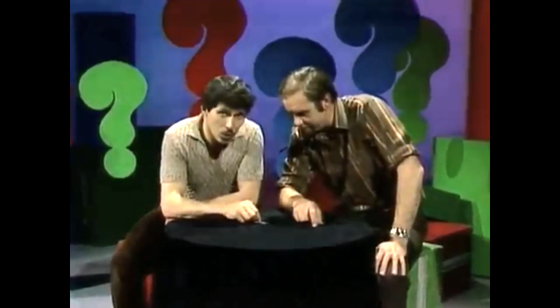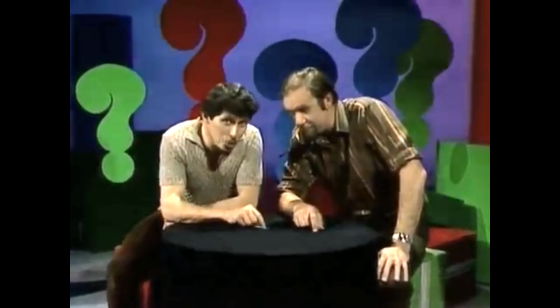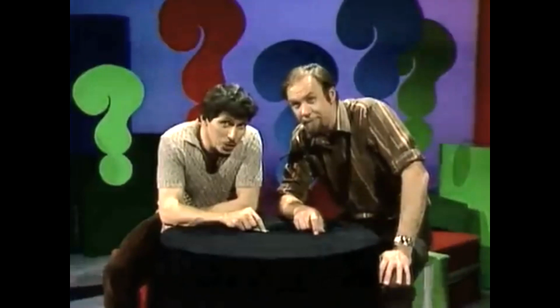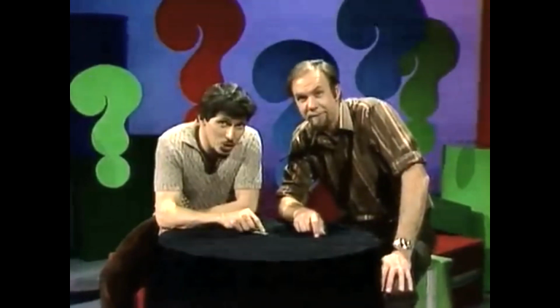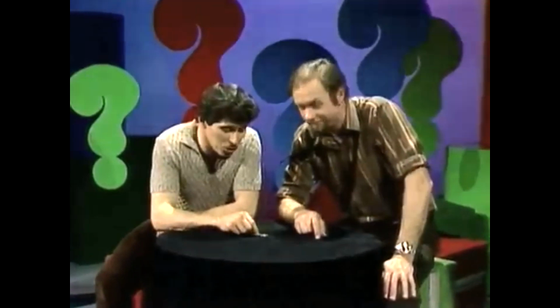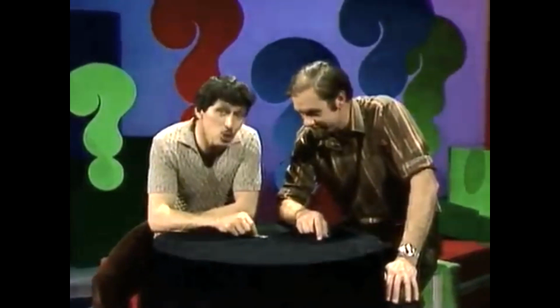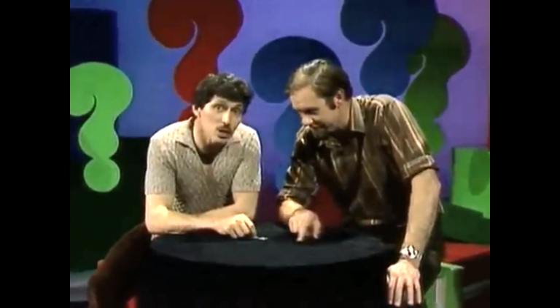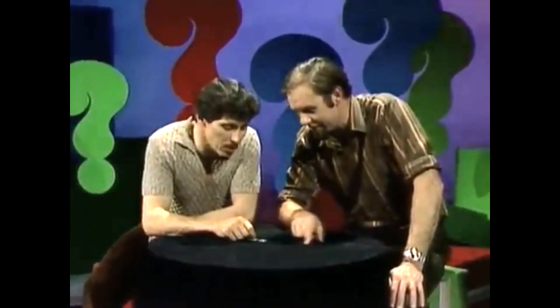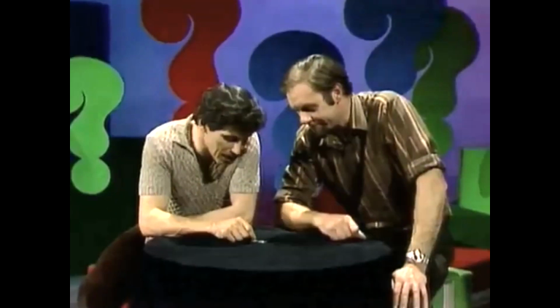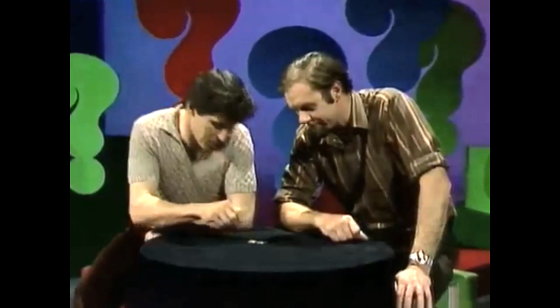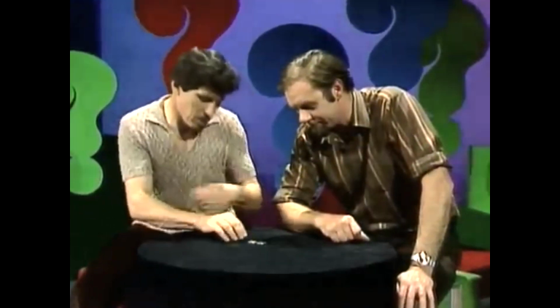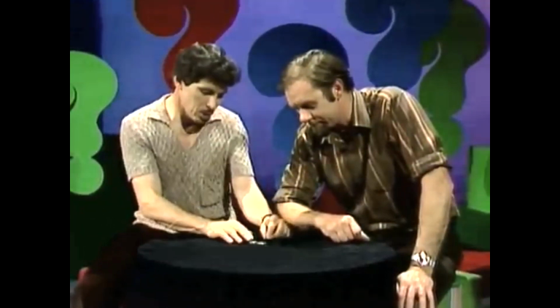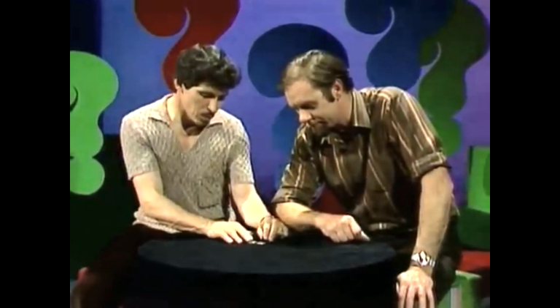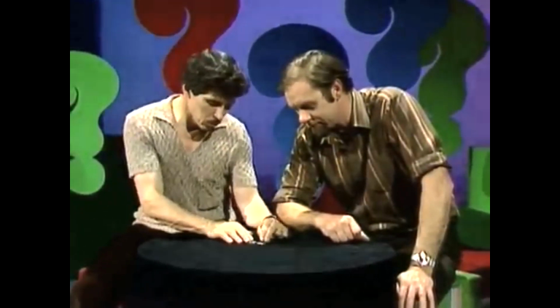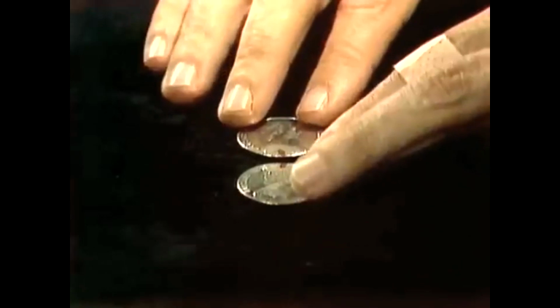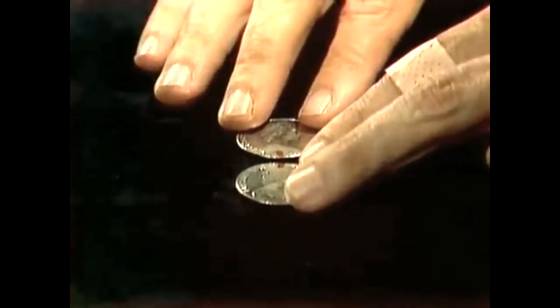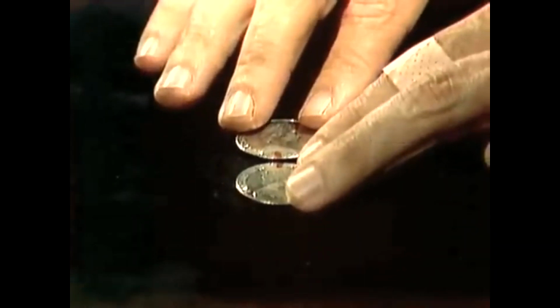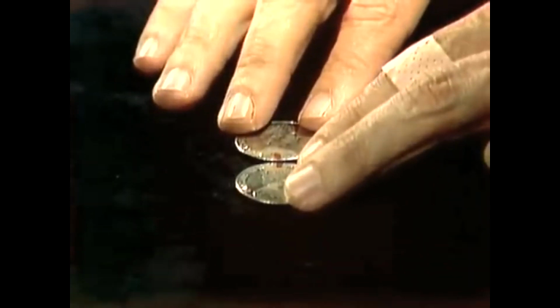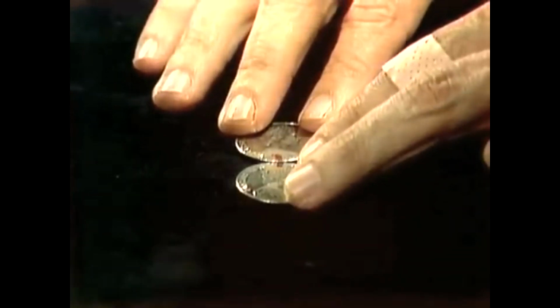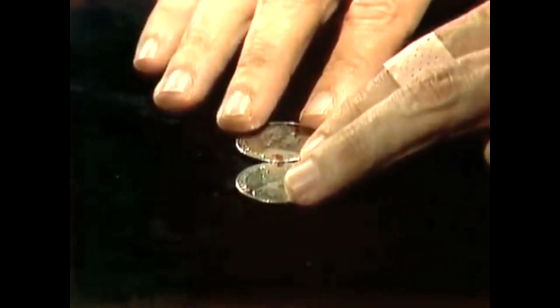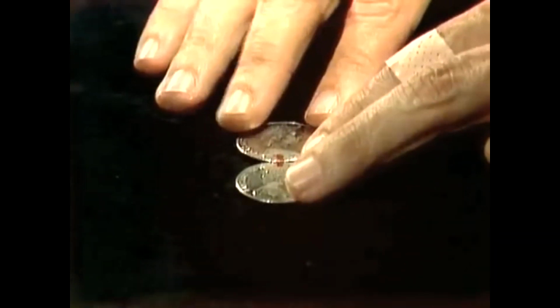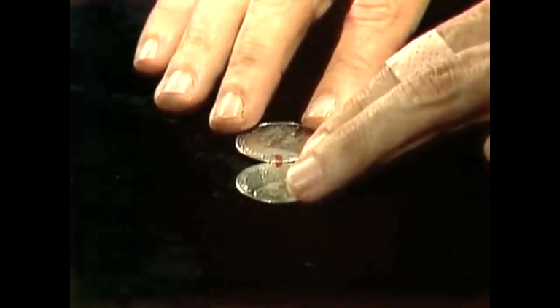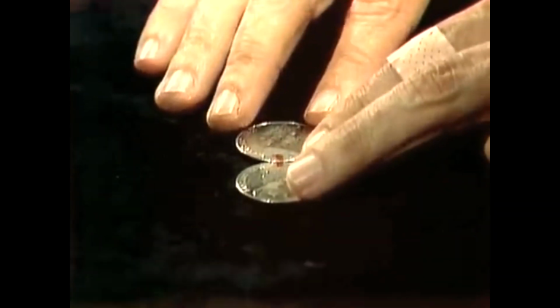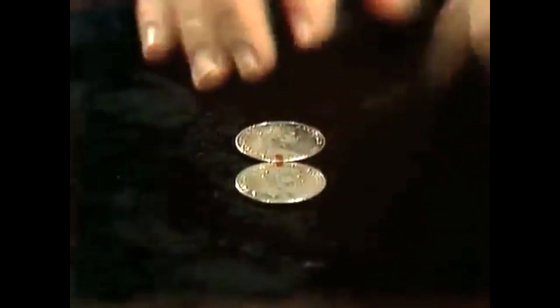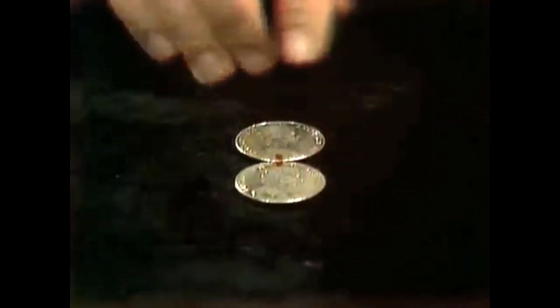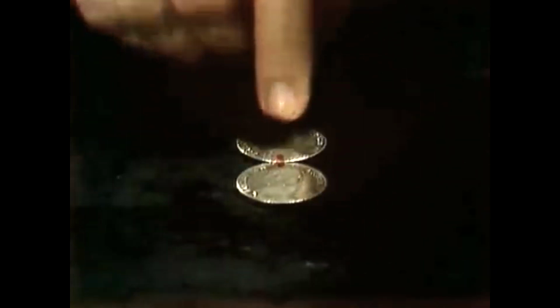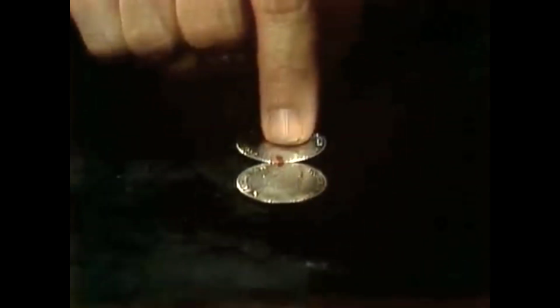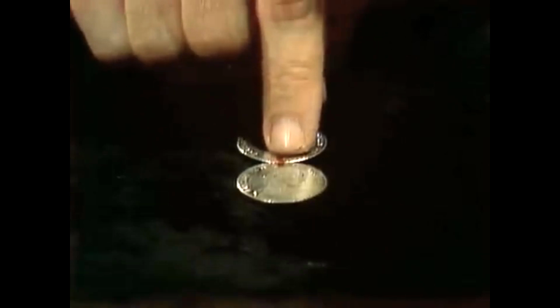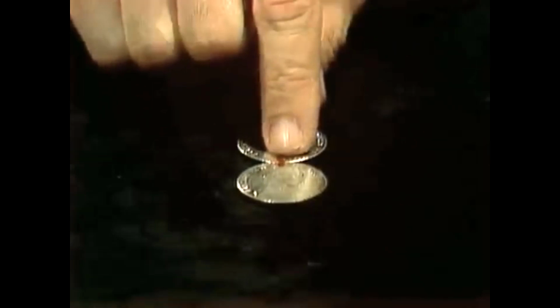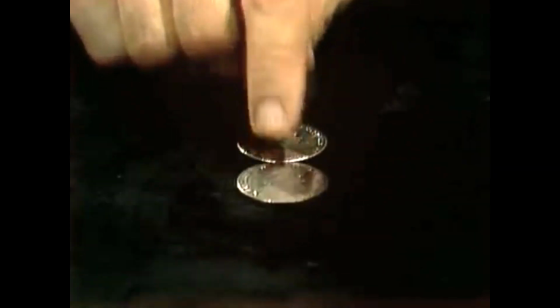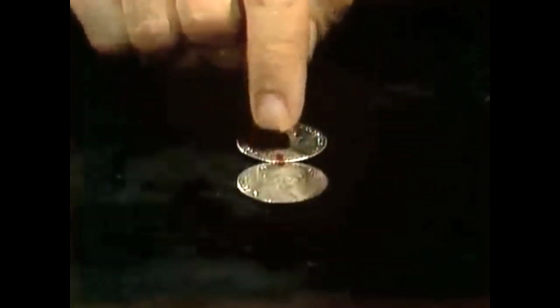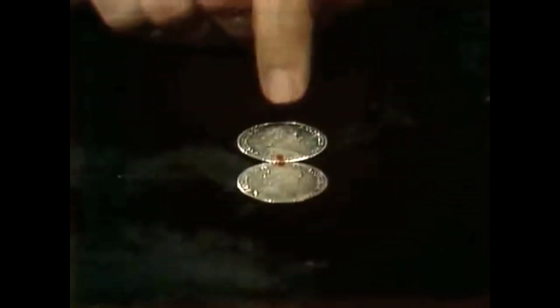We have two 20-cent coins. Each one has a red mark on it. I've made those red marks so that I can line them up together — top to bottom. The top coin has a mark on the bottom, and the bottom coin has a mark on the top.